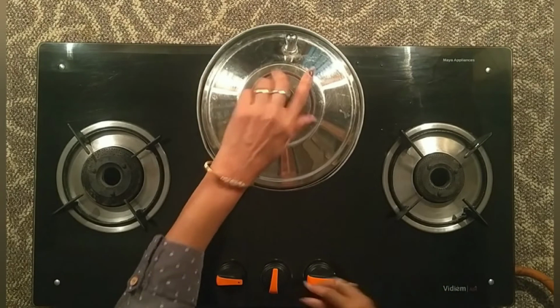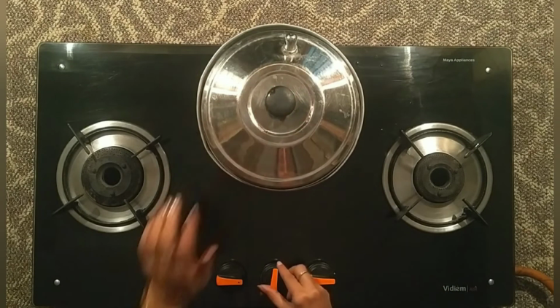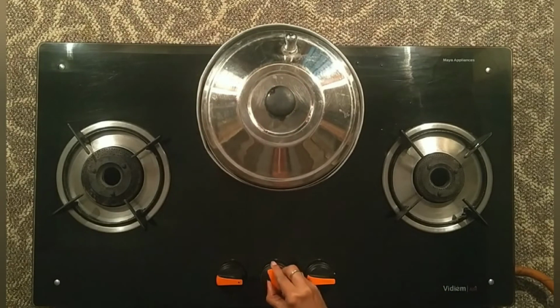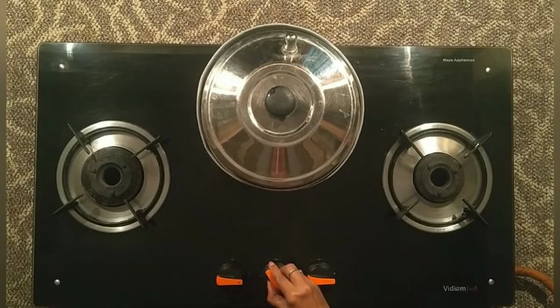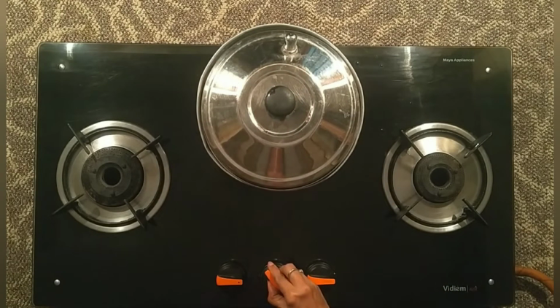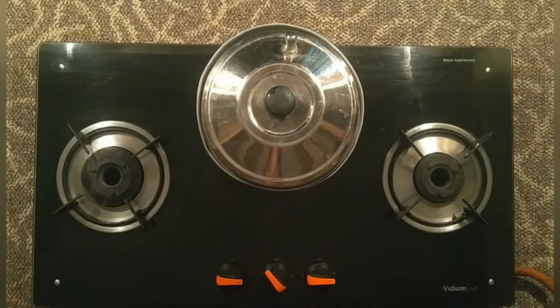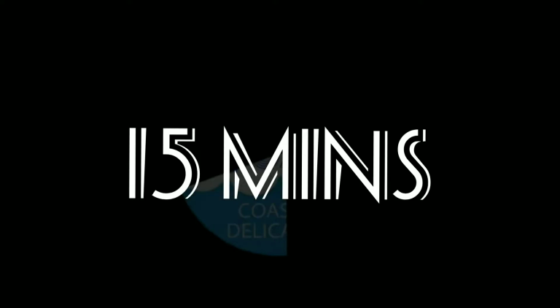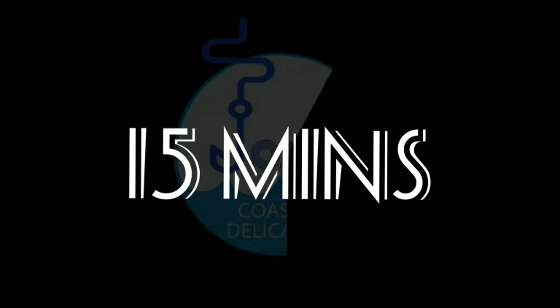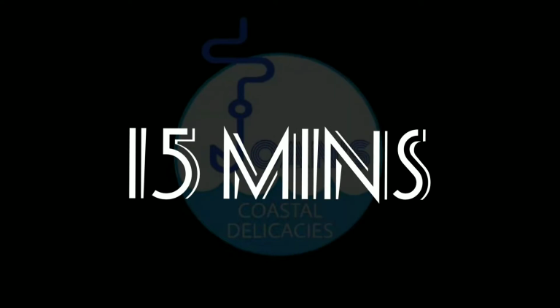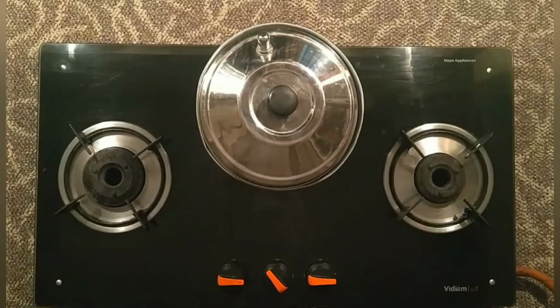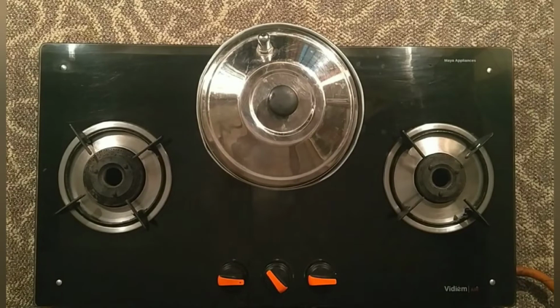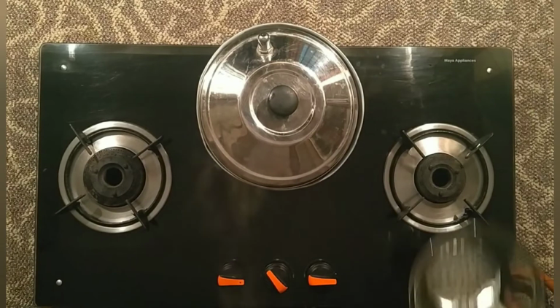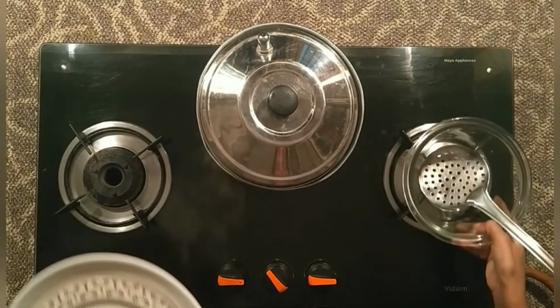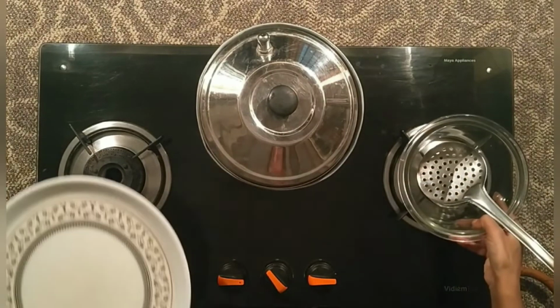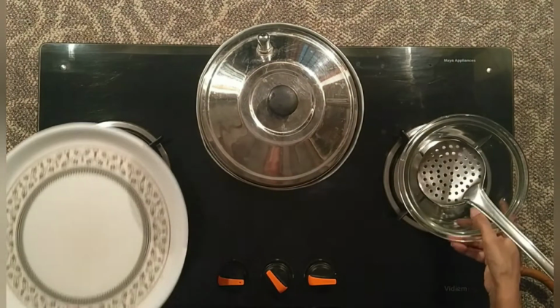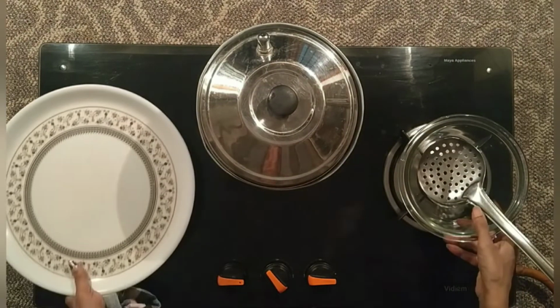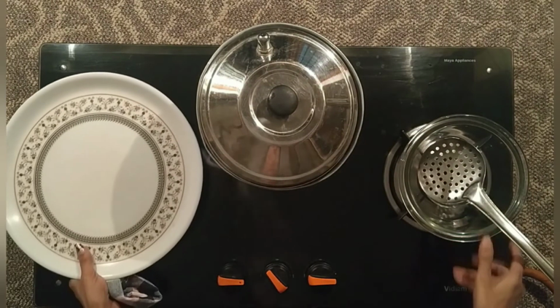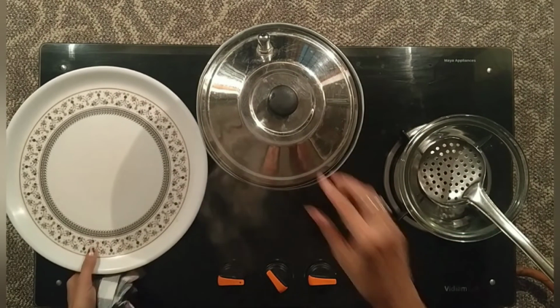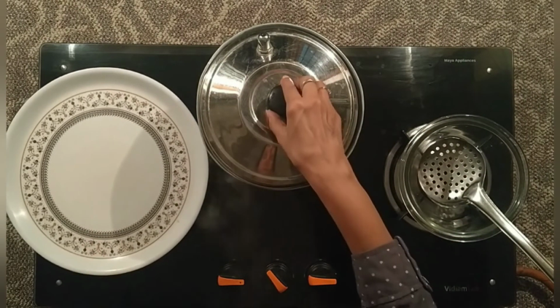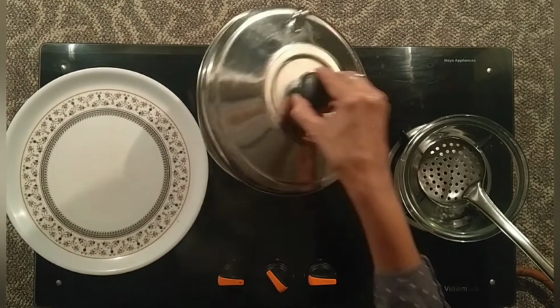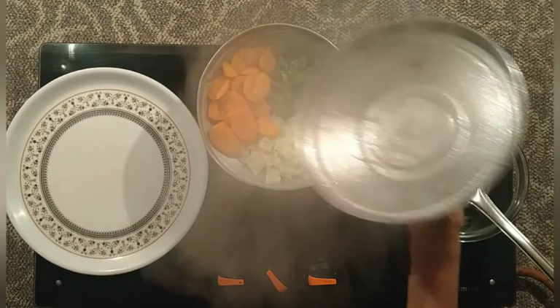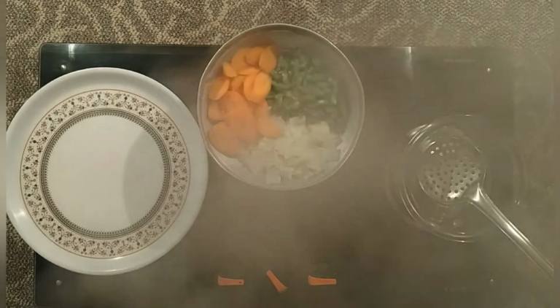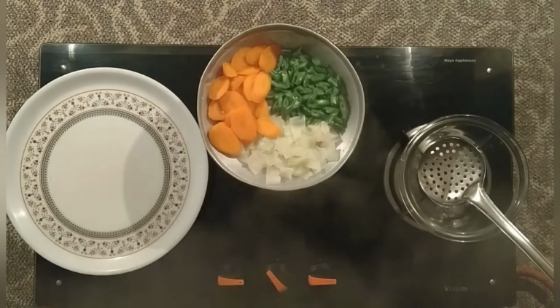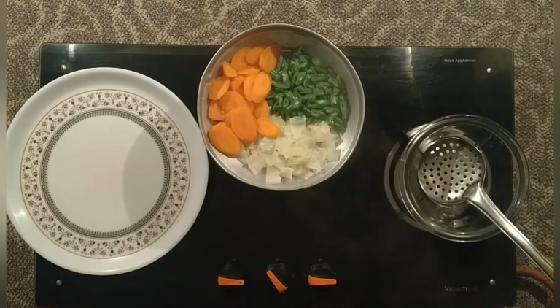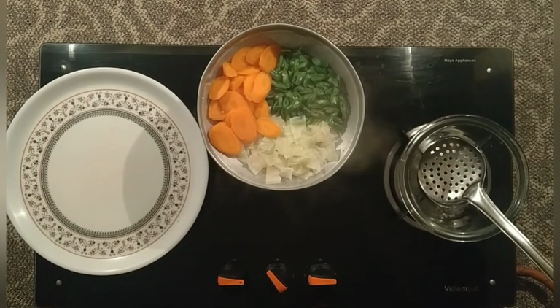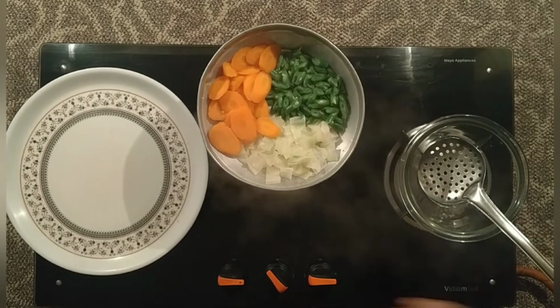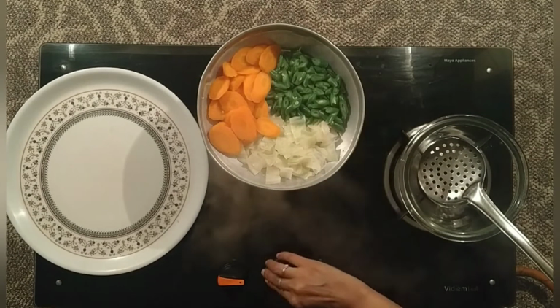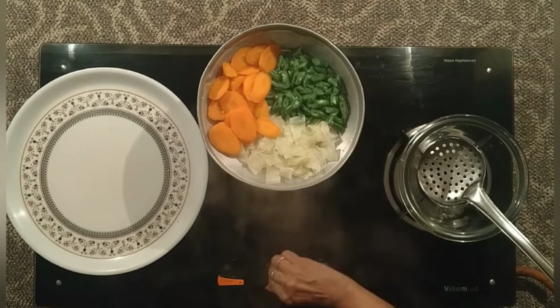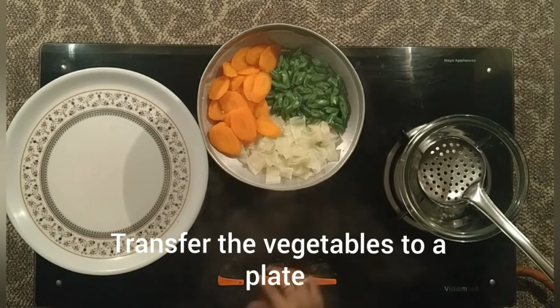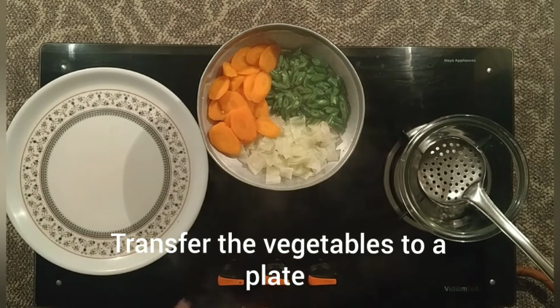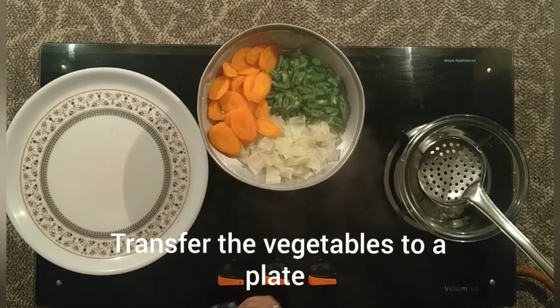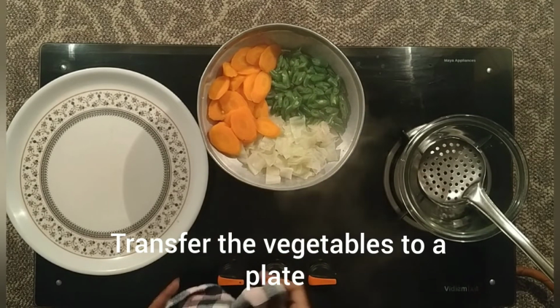We will cook in the steamer with whole vegetables. Steam for 15 minutes. Let's steam the vegetables.